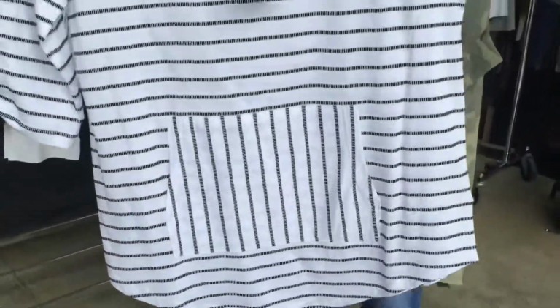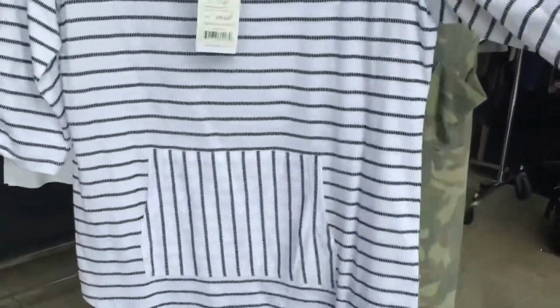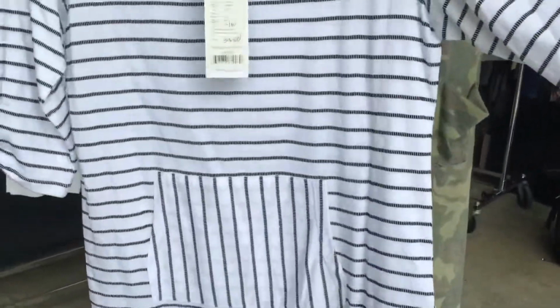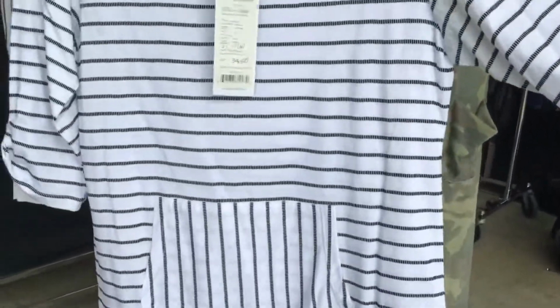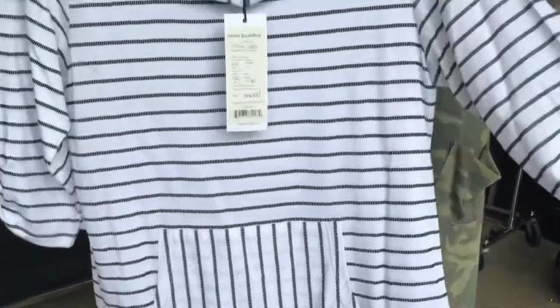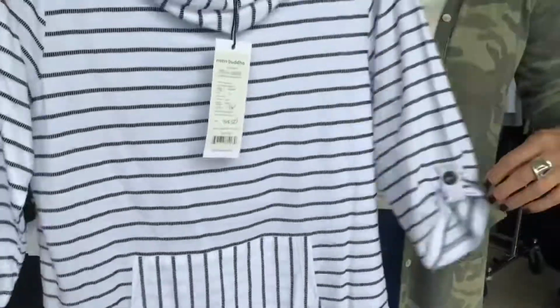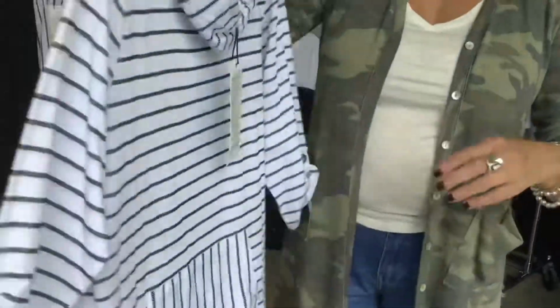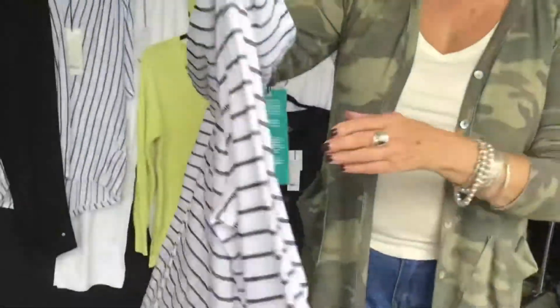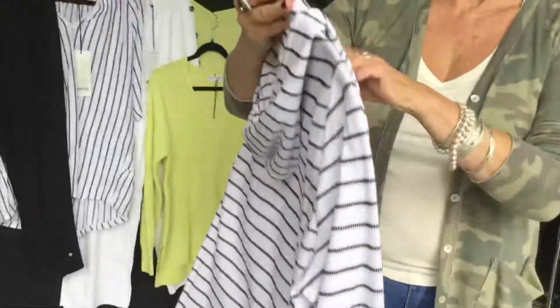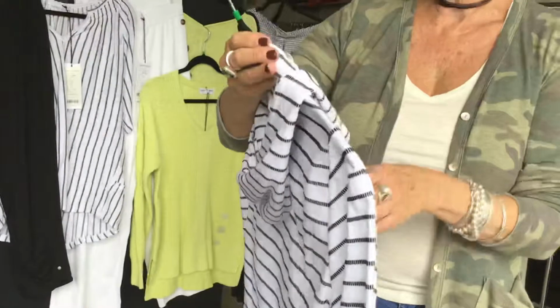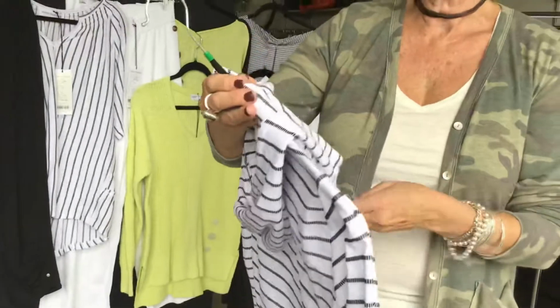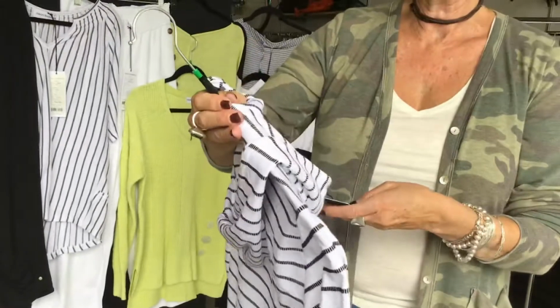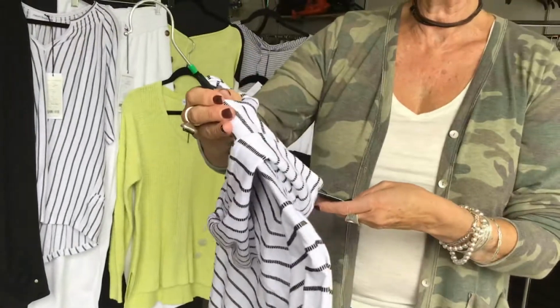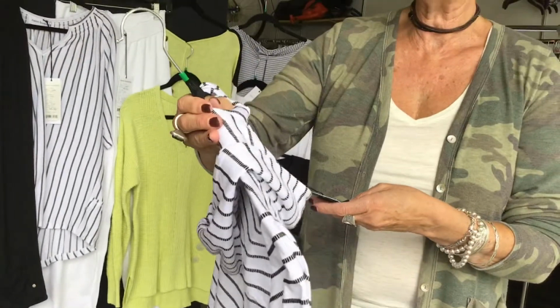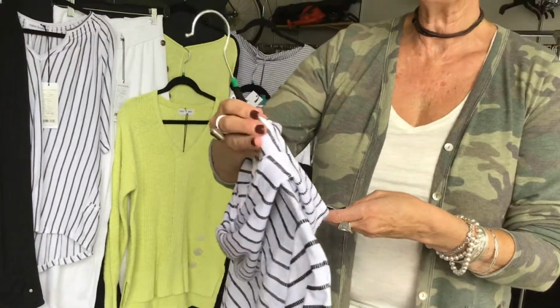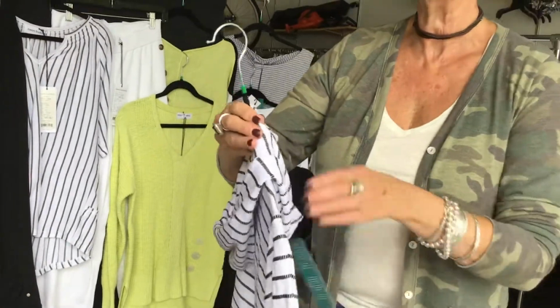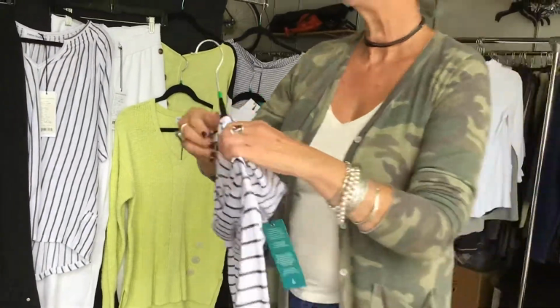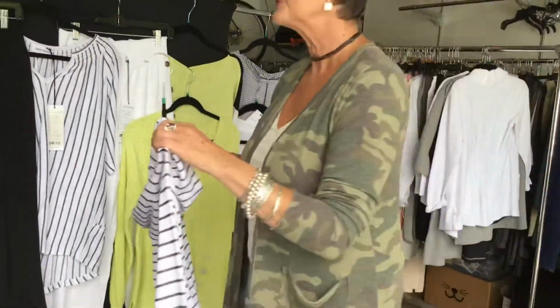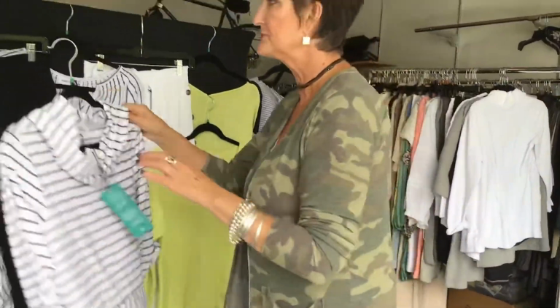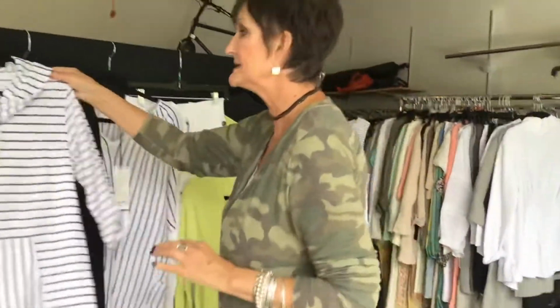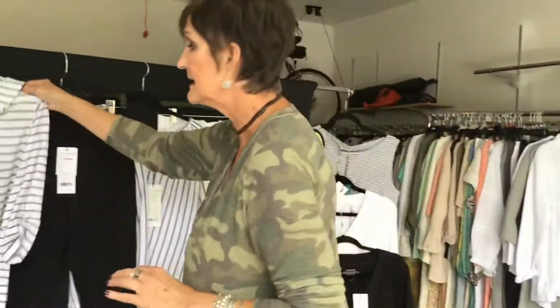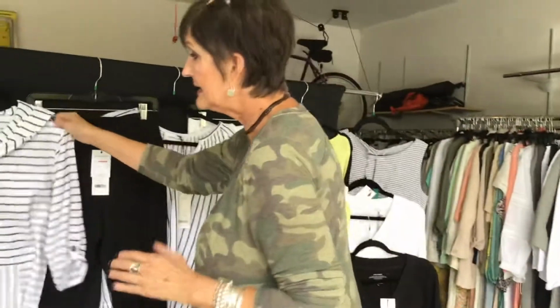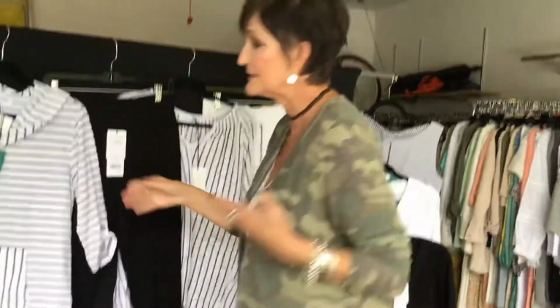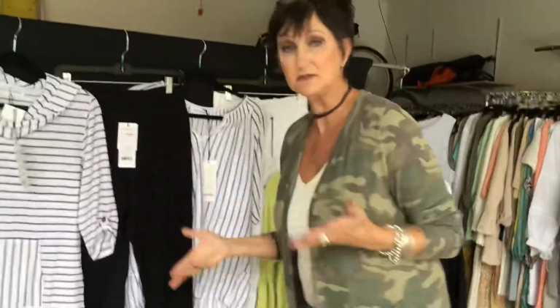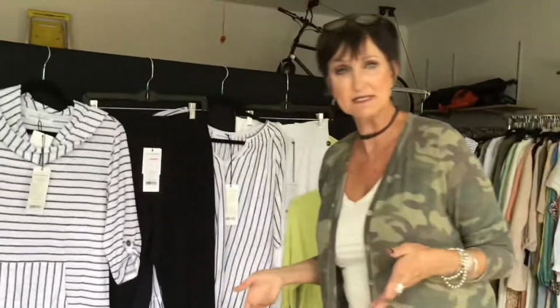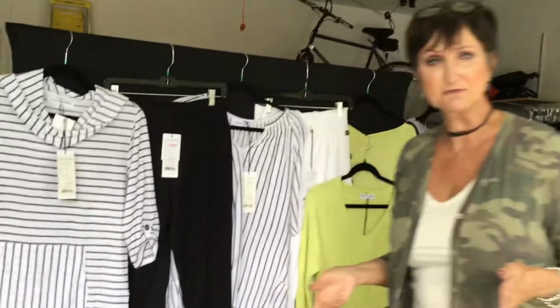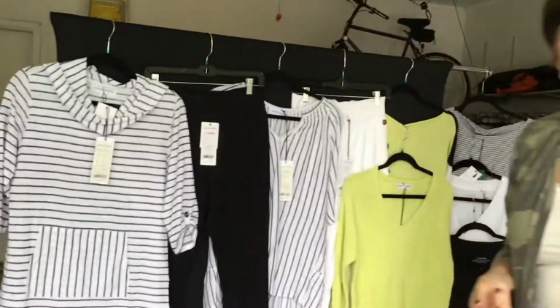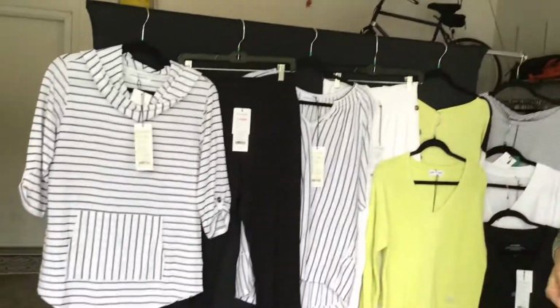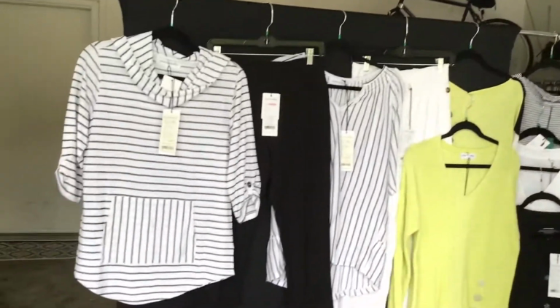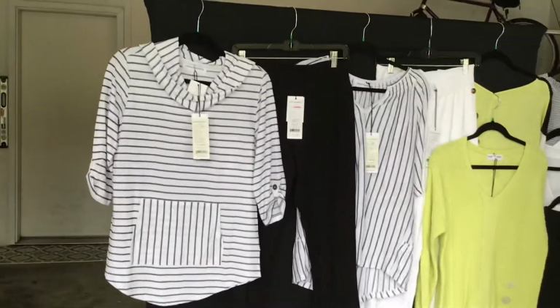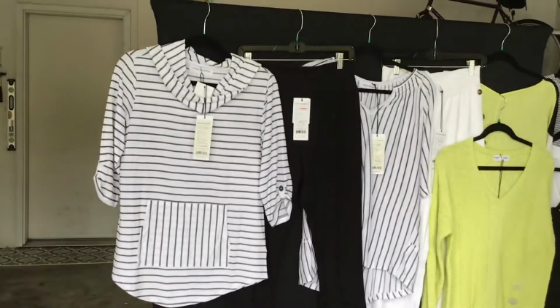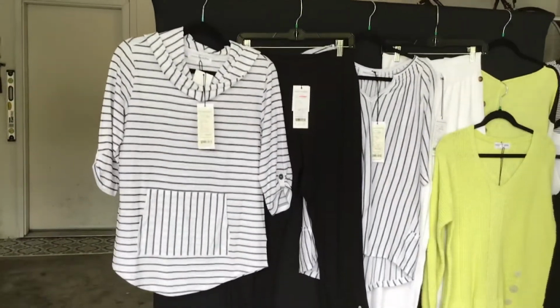Cute little roll-up sleeve. It is style 10630, $34.50. I think that's a good price again from us. Typically we're $39.50.